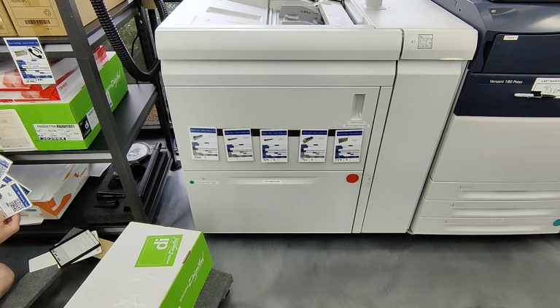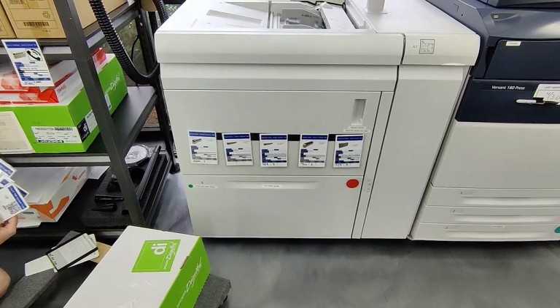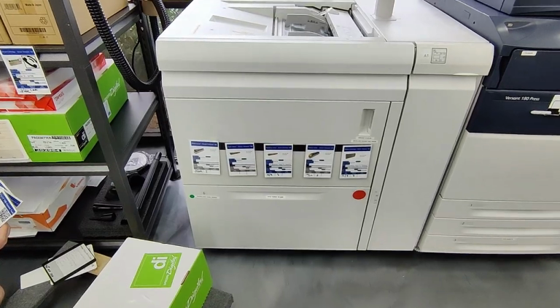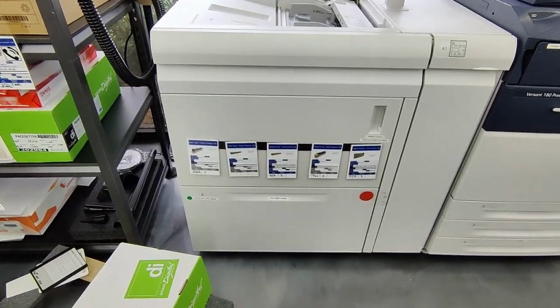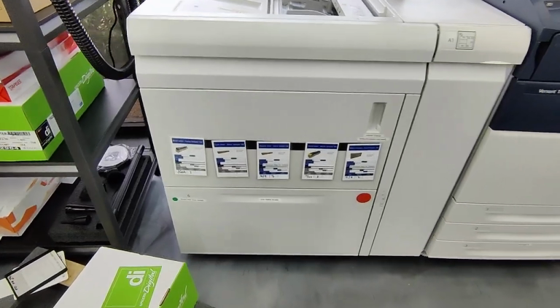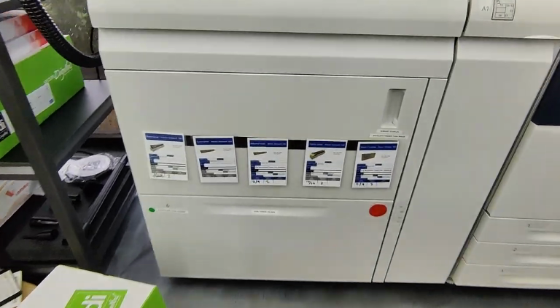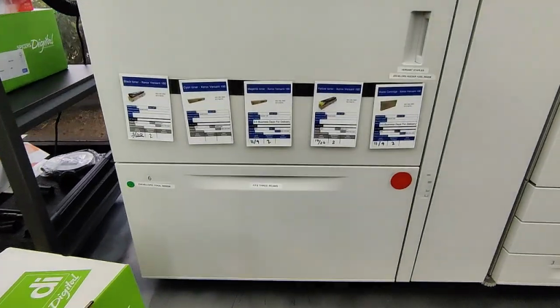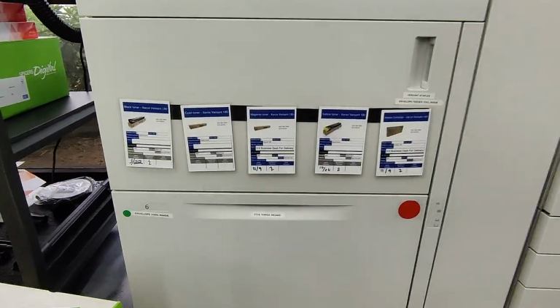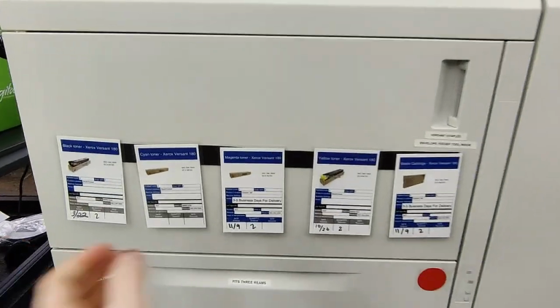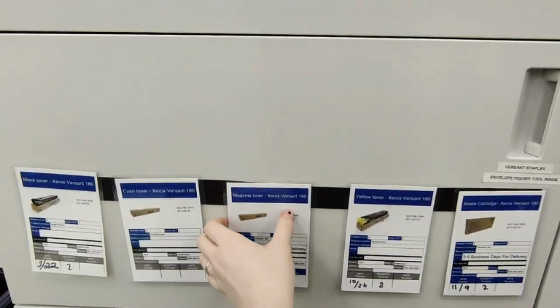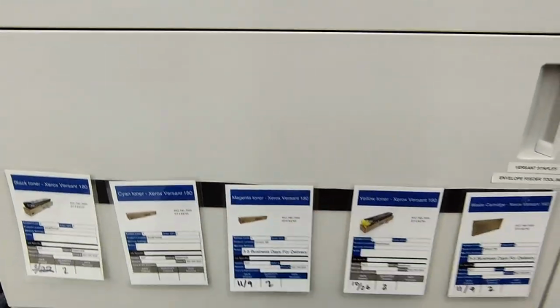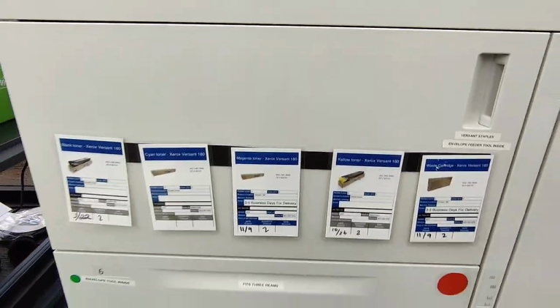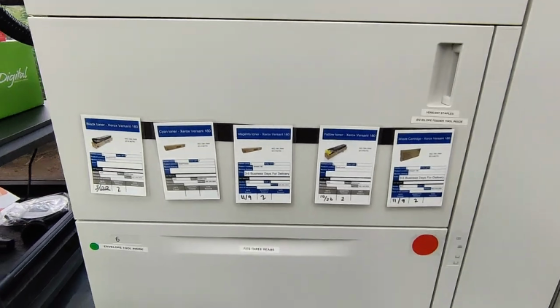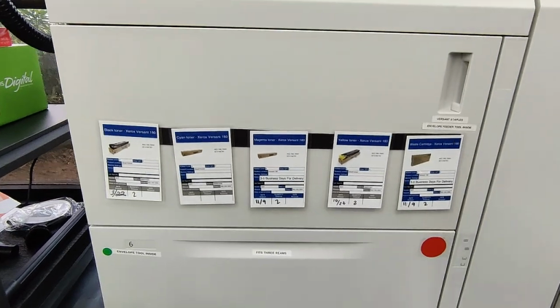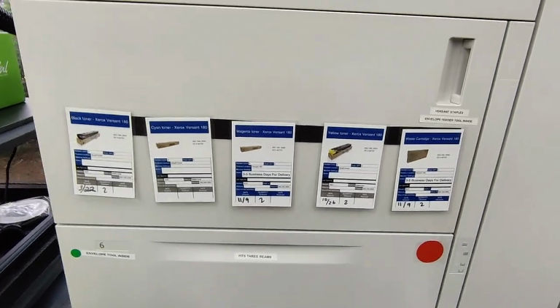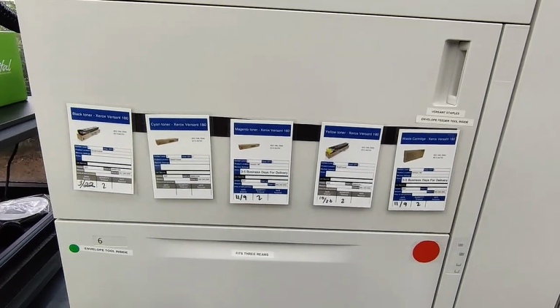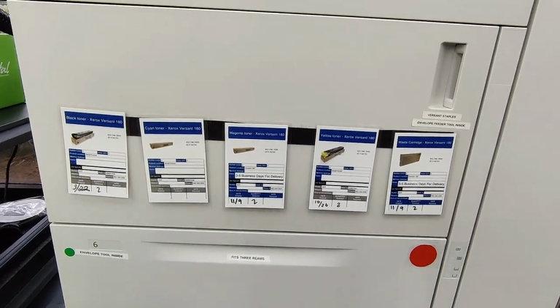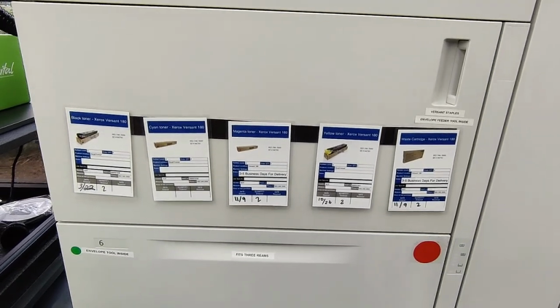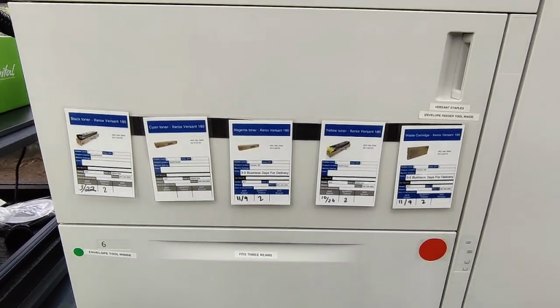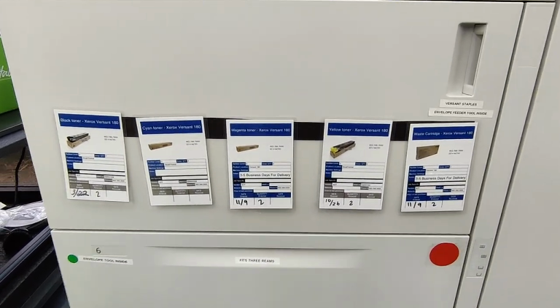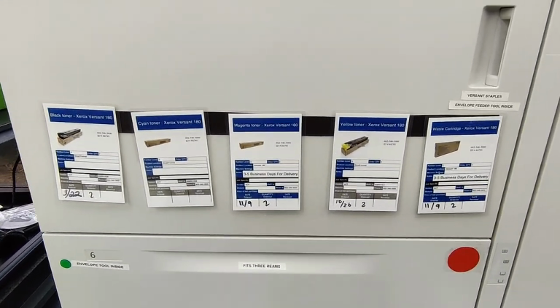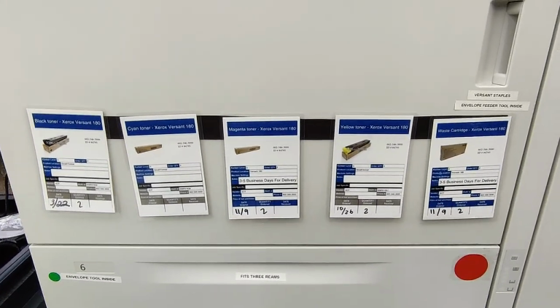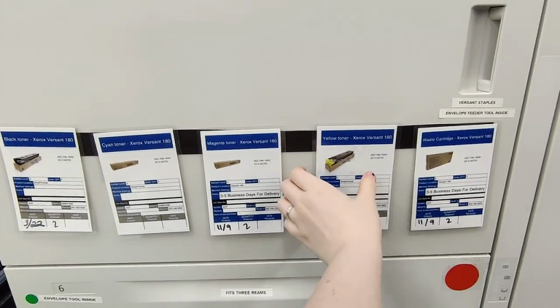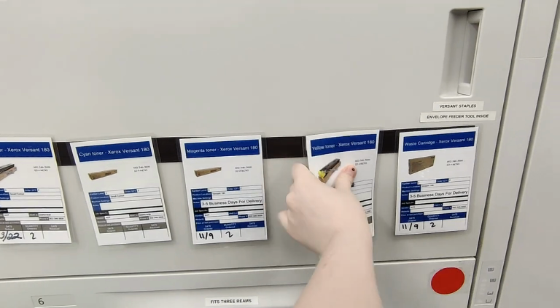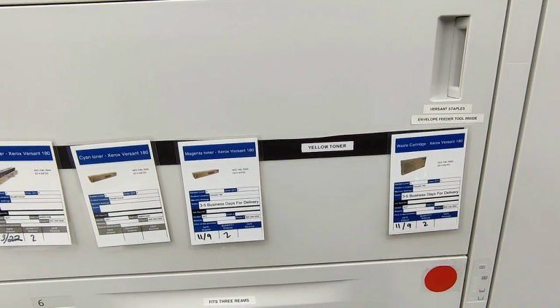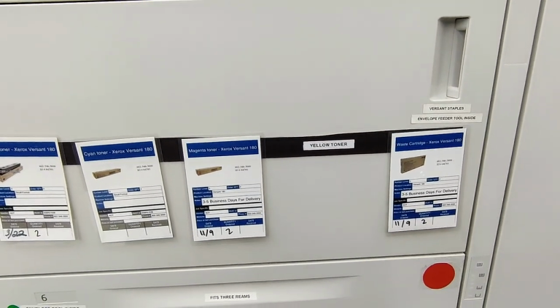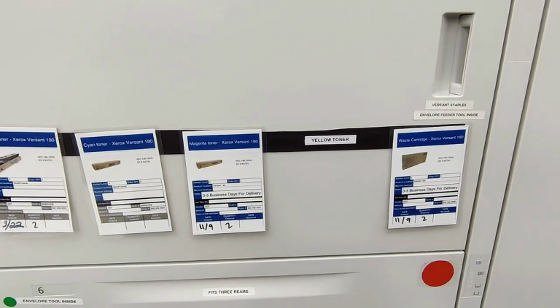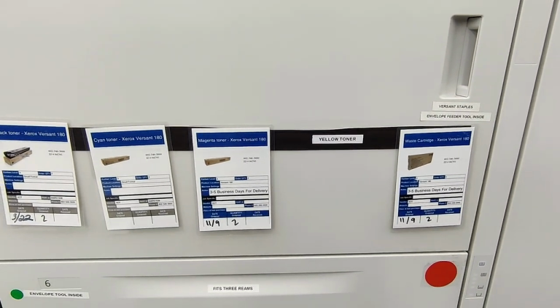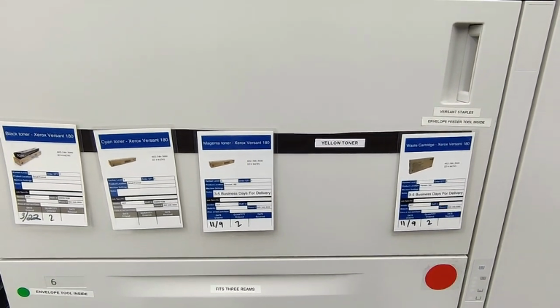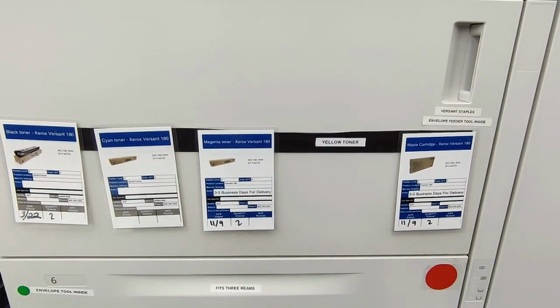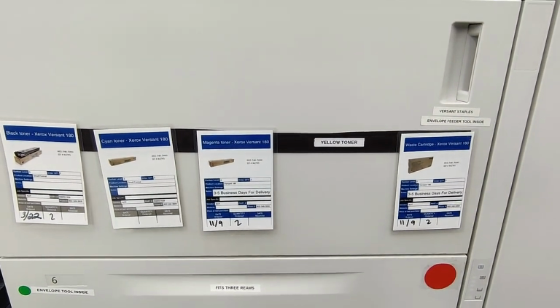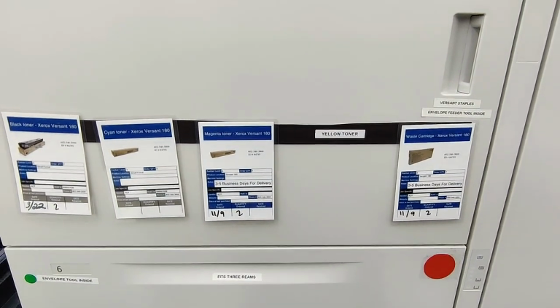What we've done is put a magnetic strip on the front of the door so that our Kanbans can be on the outside of it, acting as a label to show you what's inside without having to open the door. Then we put labels behind them to show which Kanban goes where — so you know which one's out.